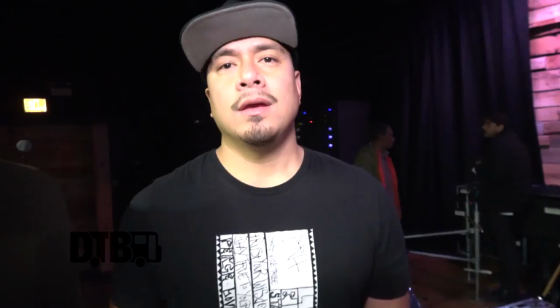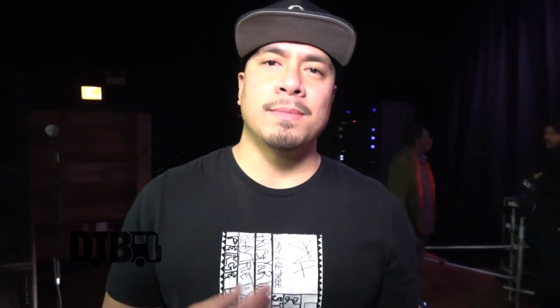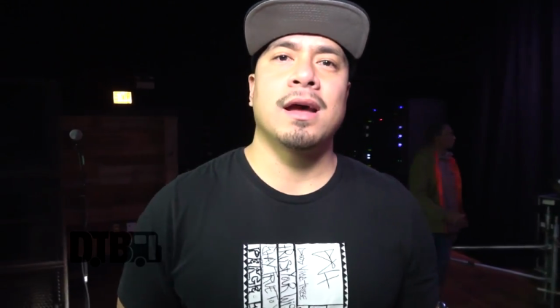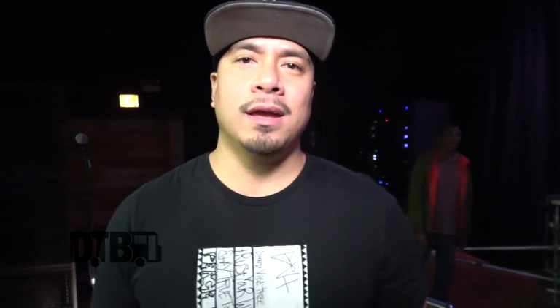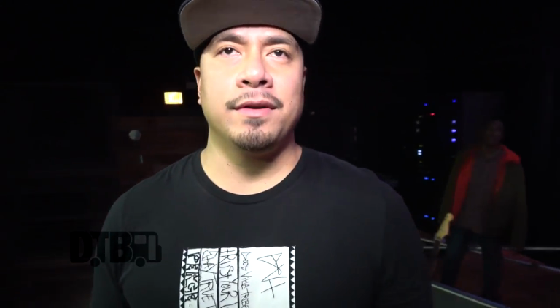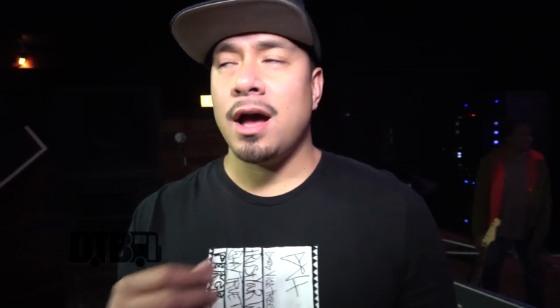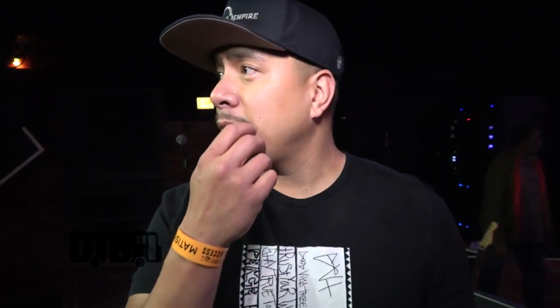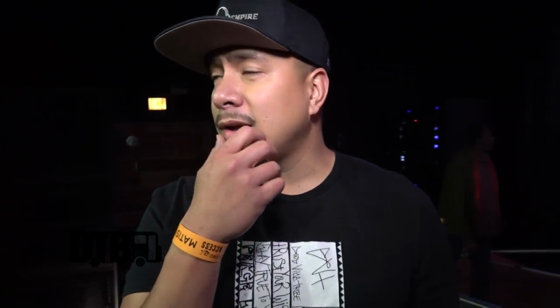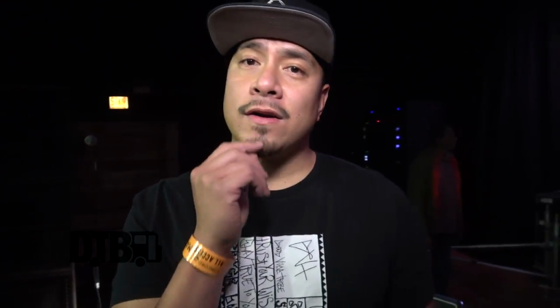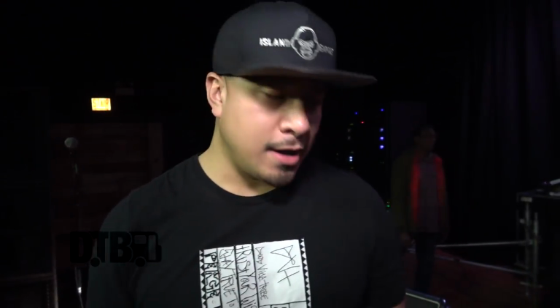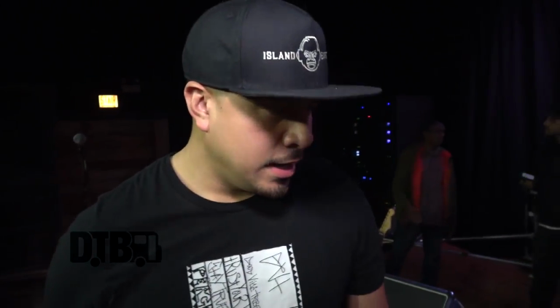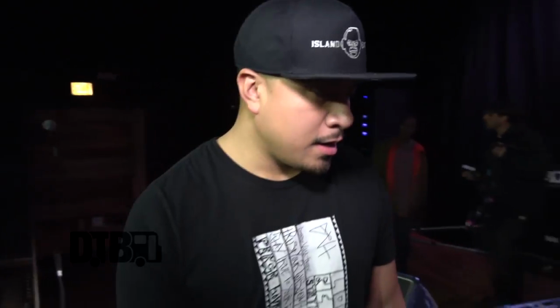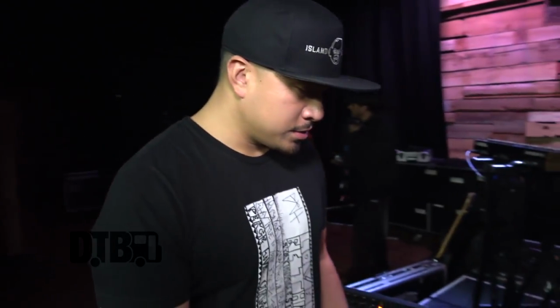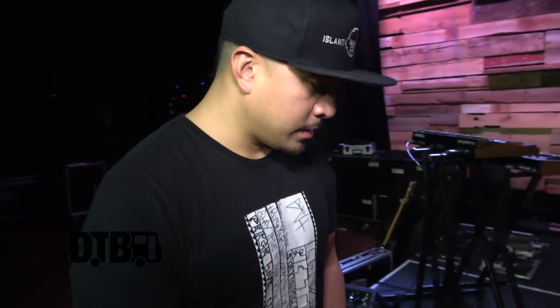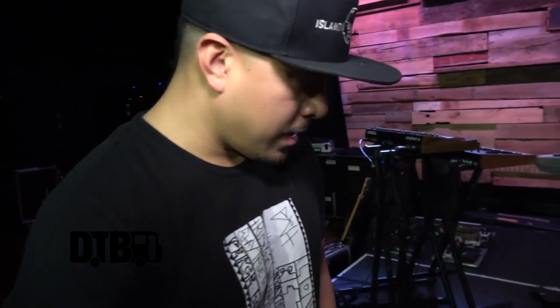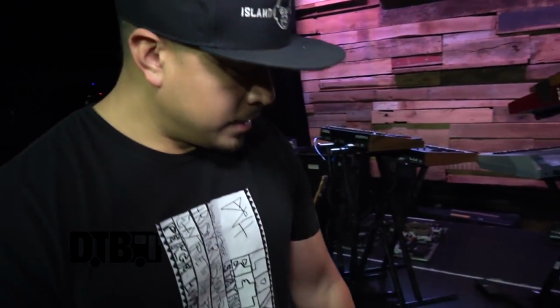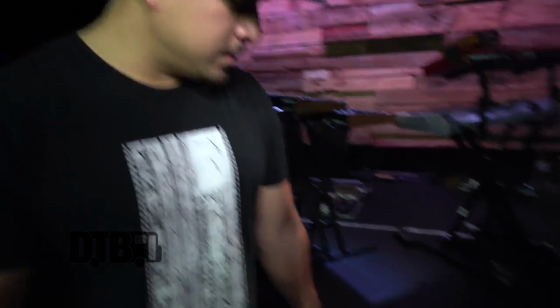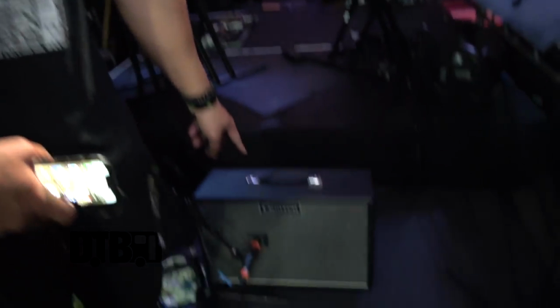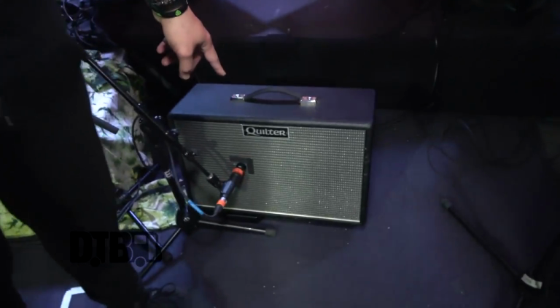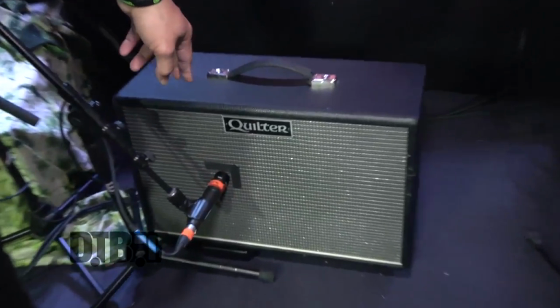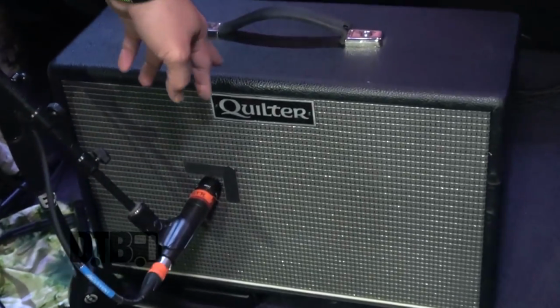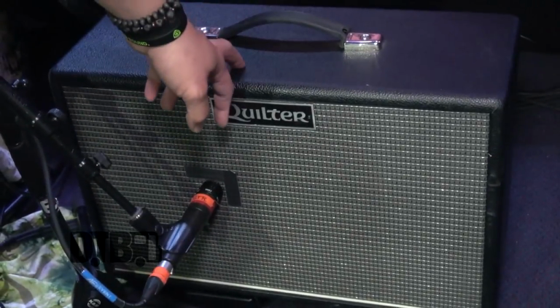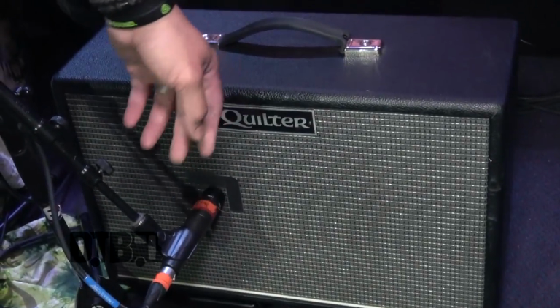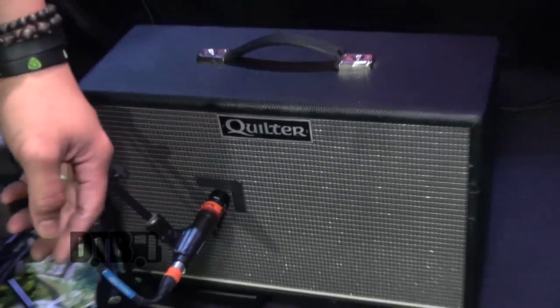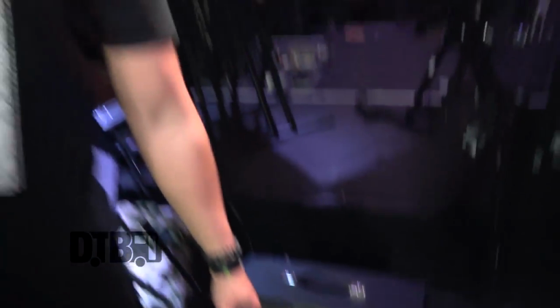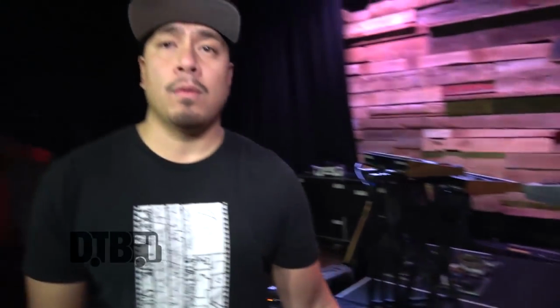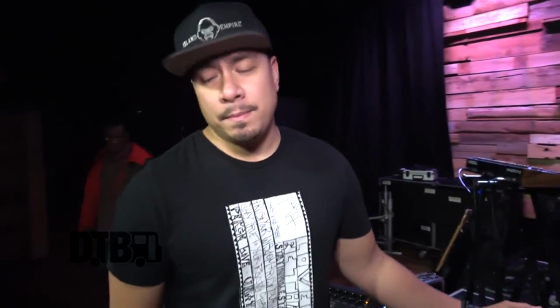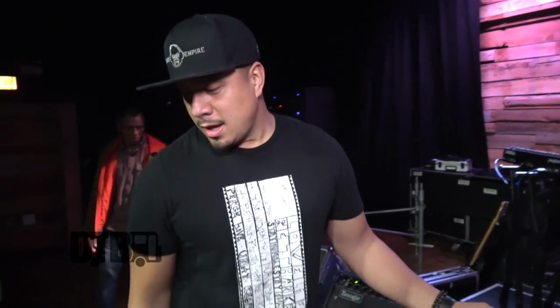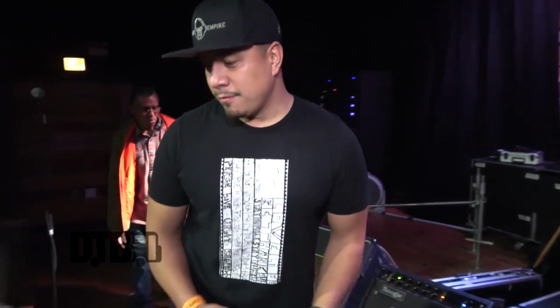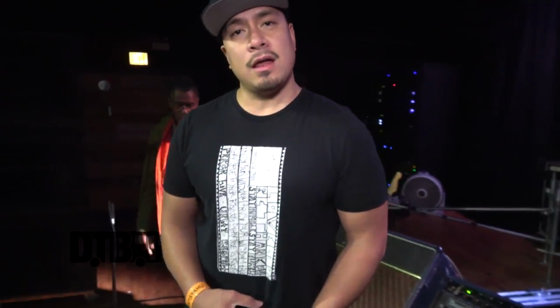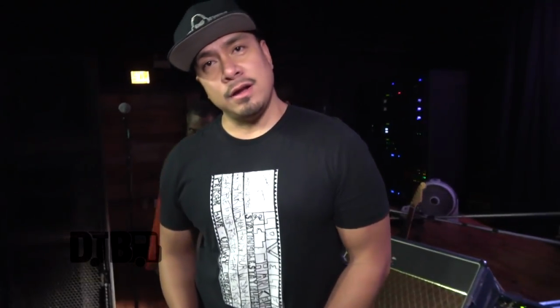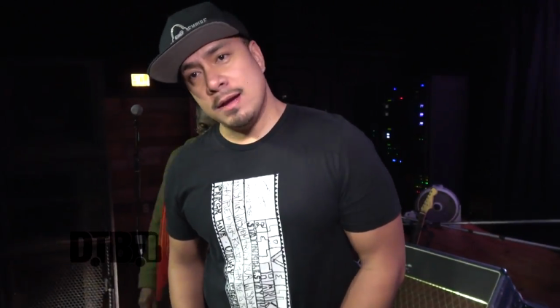Yo, this is Matu of the Common Kings. We're over here in Chicago, playing at the Concord Hall tonight, and I wanted to show you some of the gear that I have. This is a 12 Quilter. Quilter is an amazing company that provides a lot of our gear and amps.